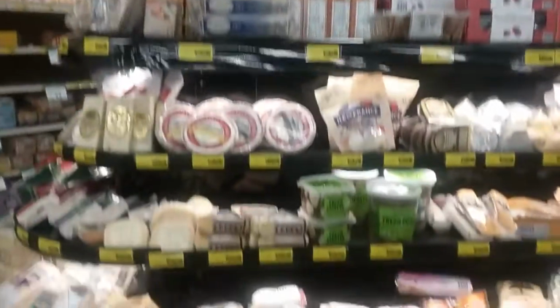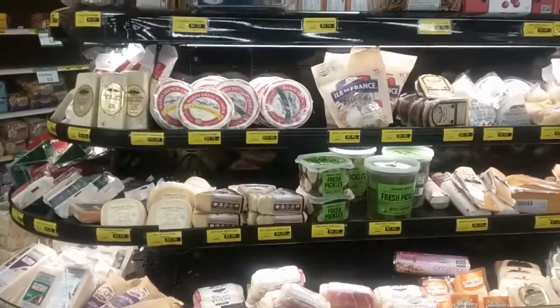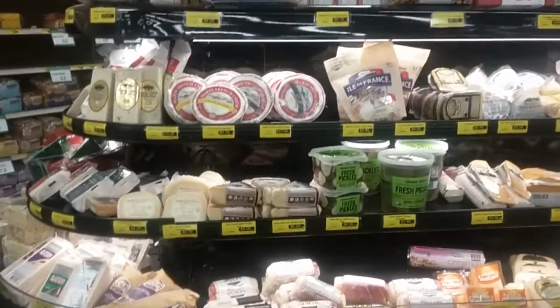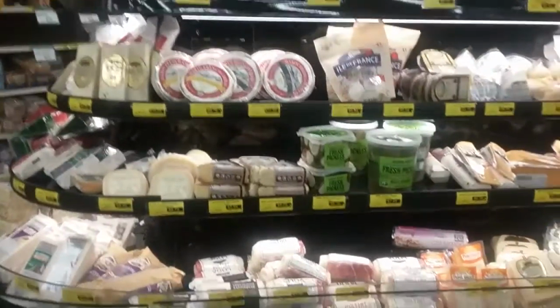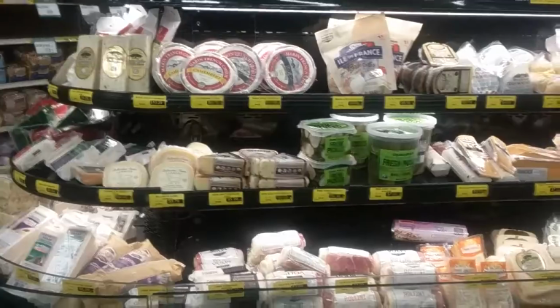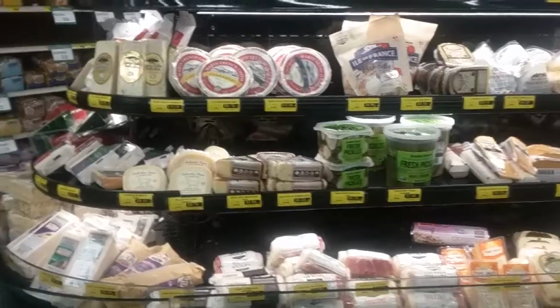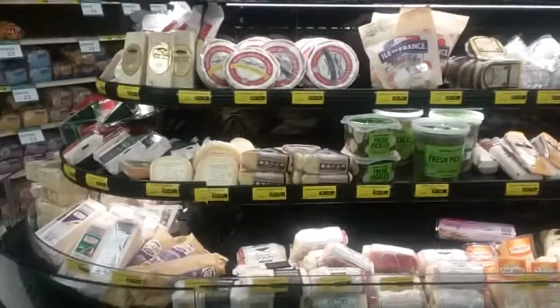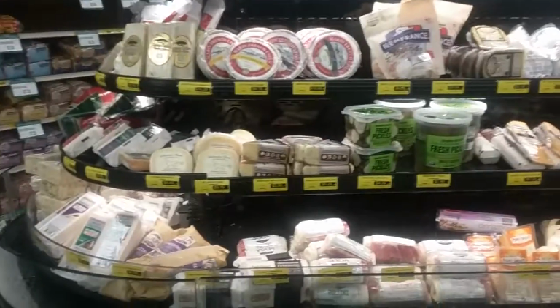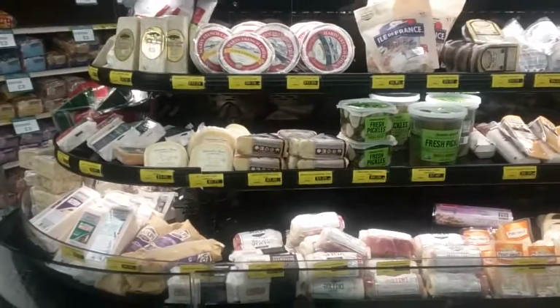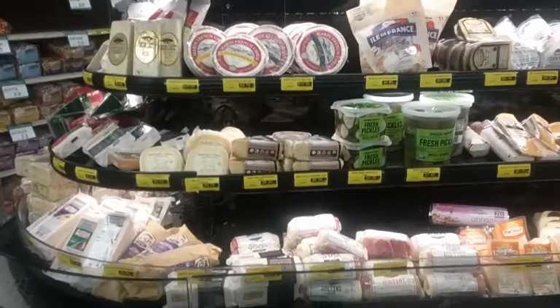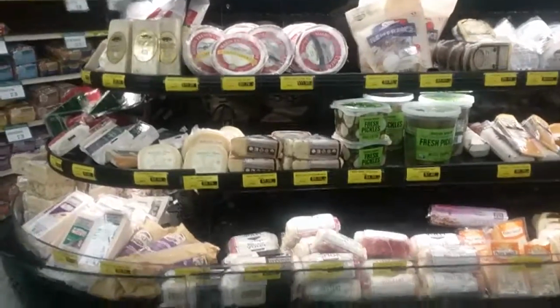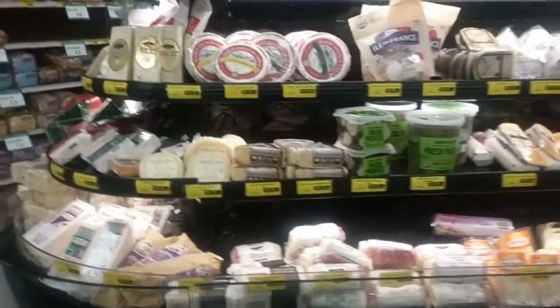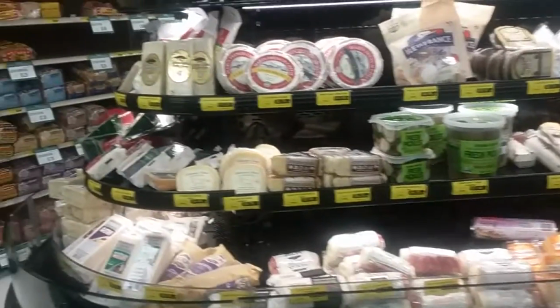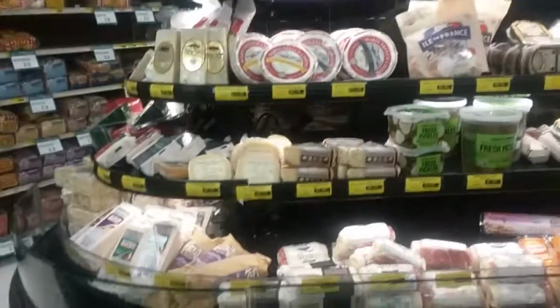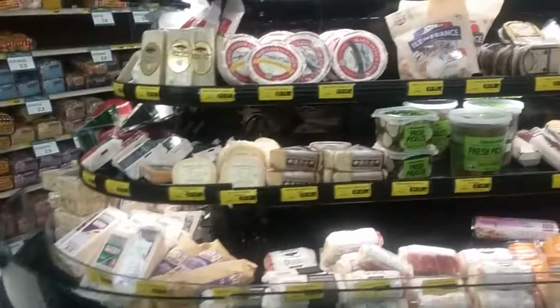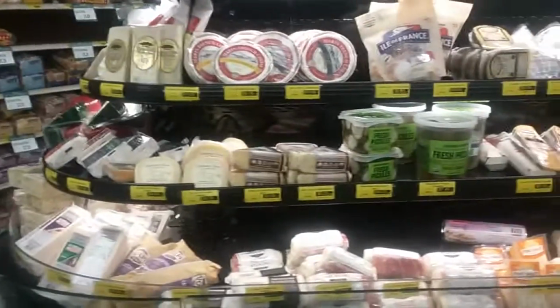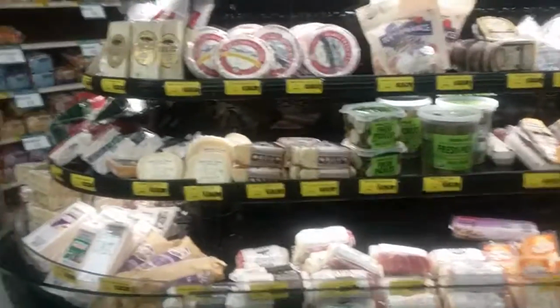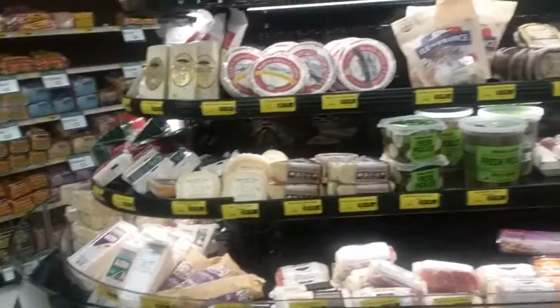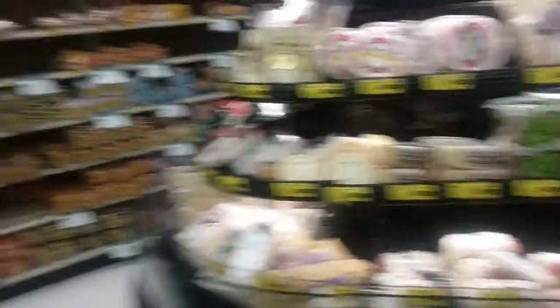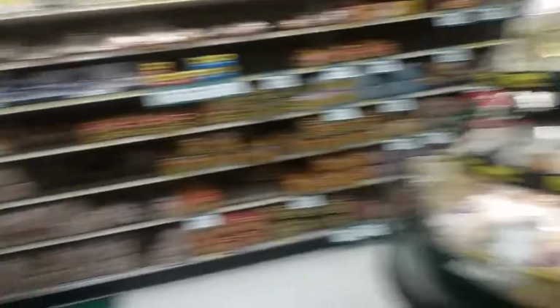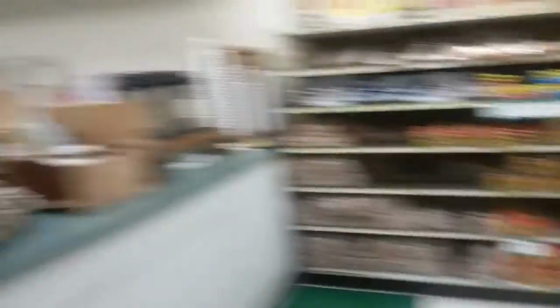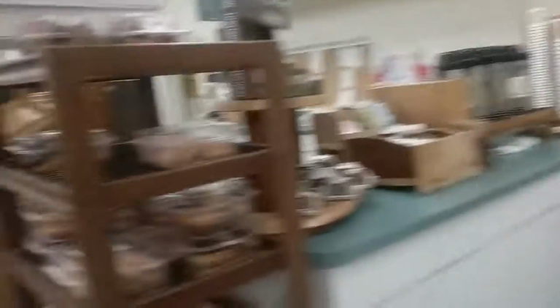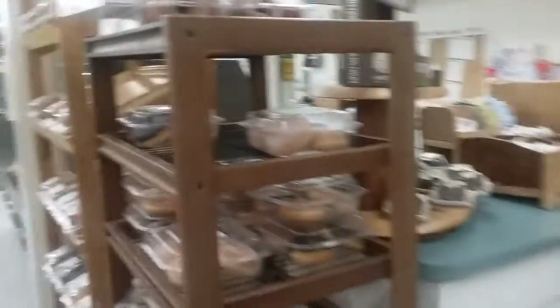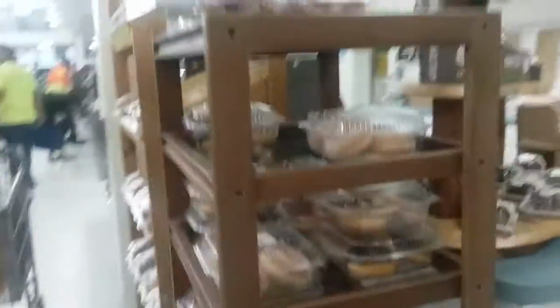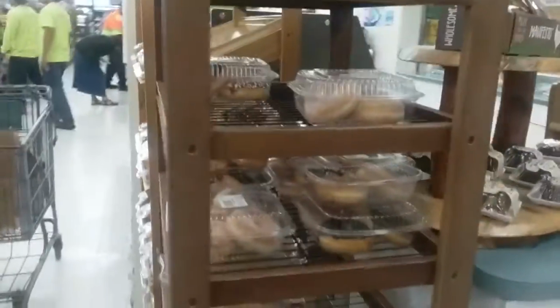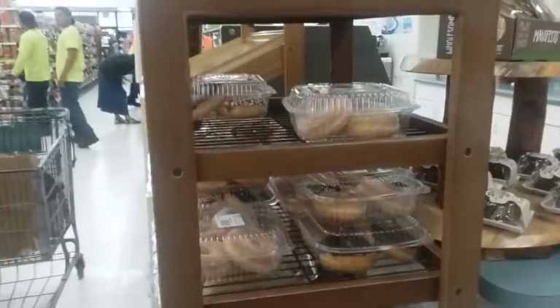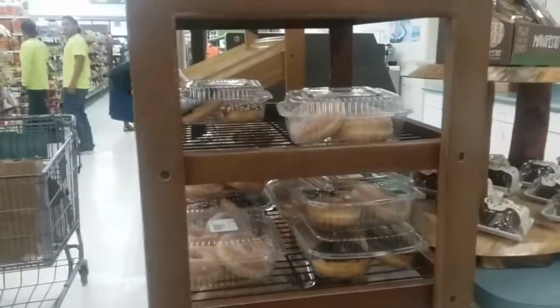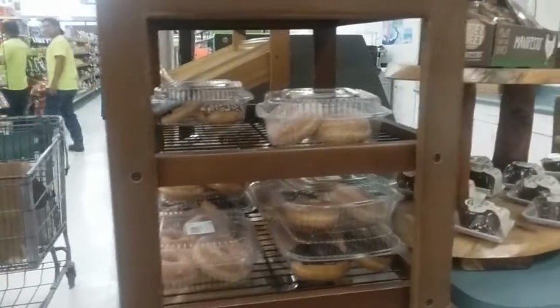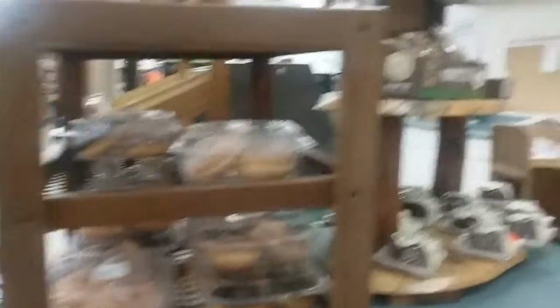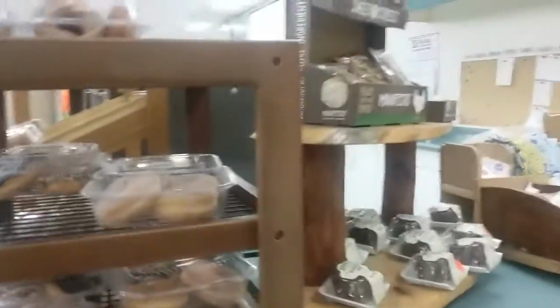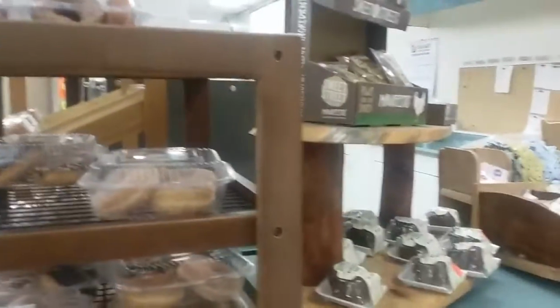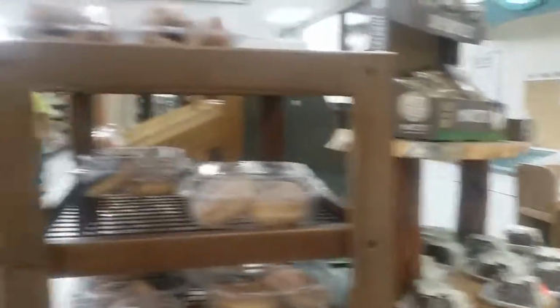Here we are at Choice Mart. They seem to have a lot of local products, so I'm impressed with that. We have different sections like a health food section, banana muffins.